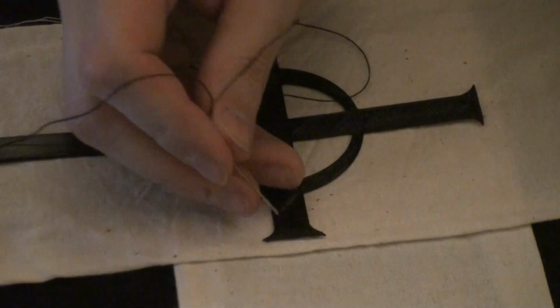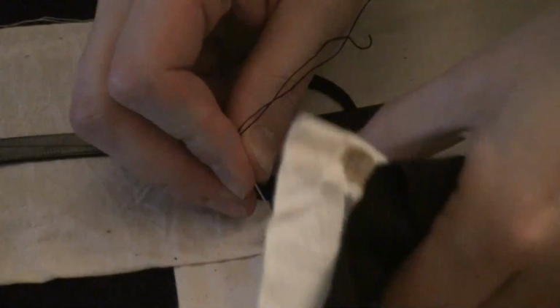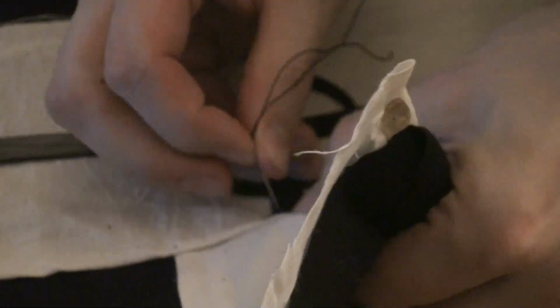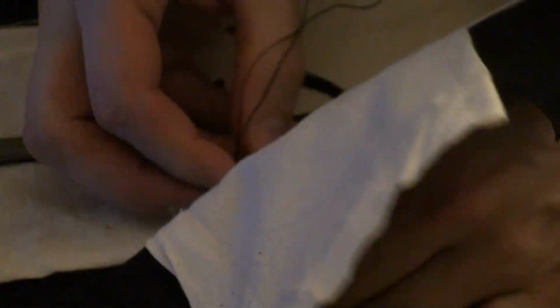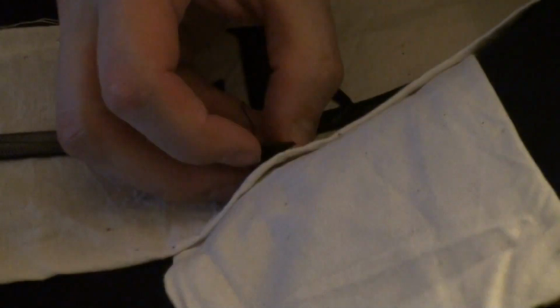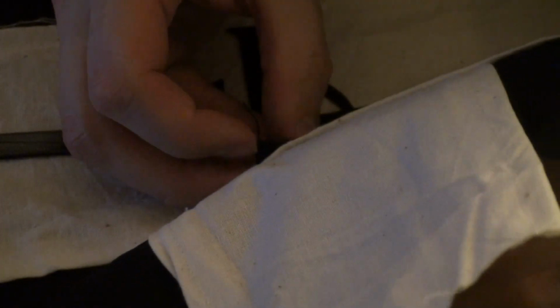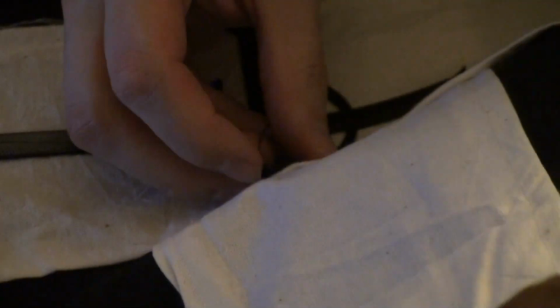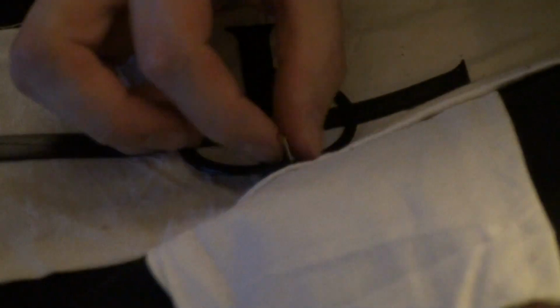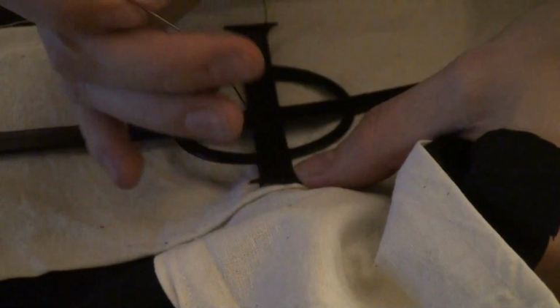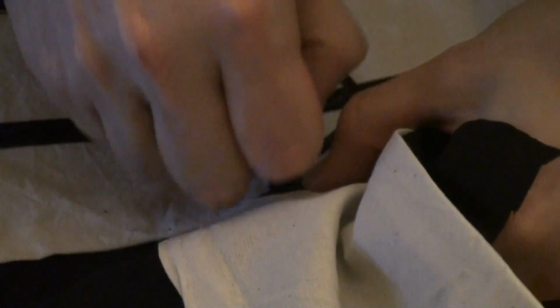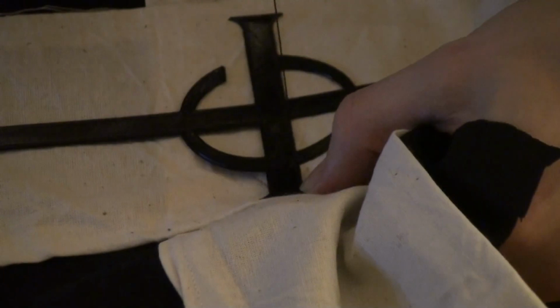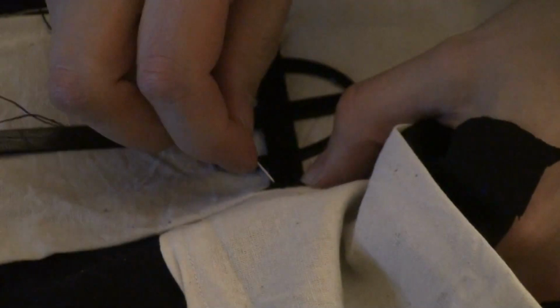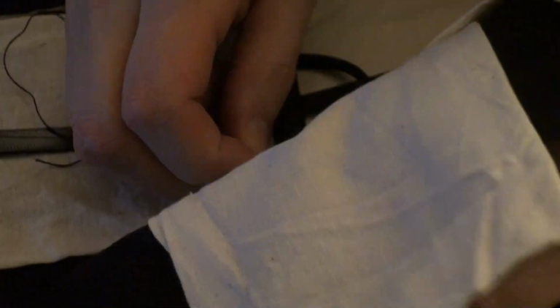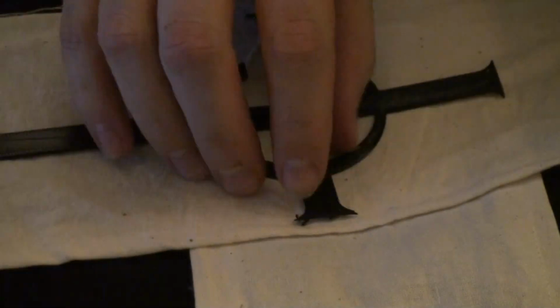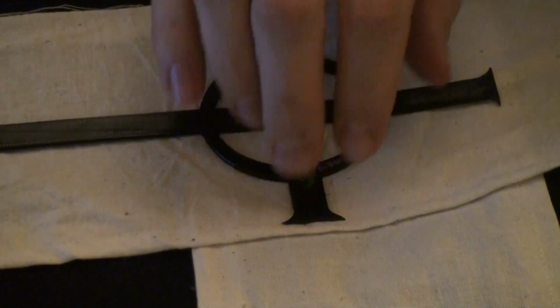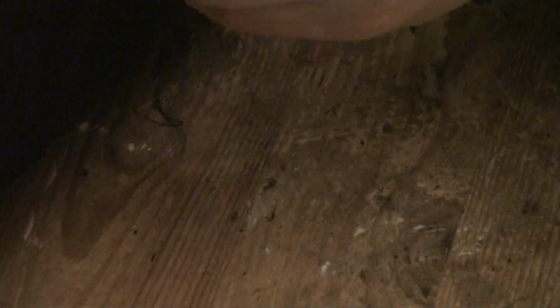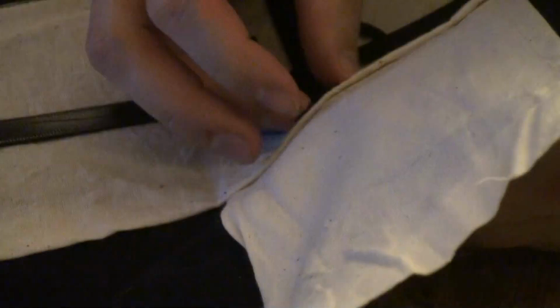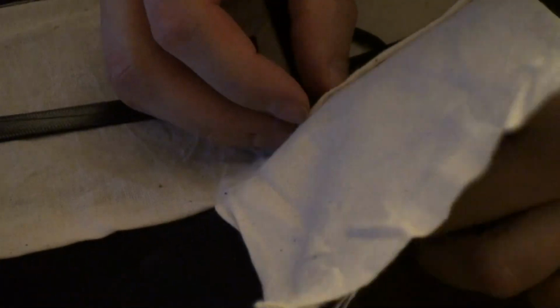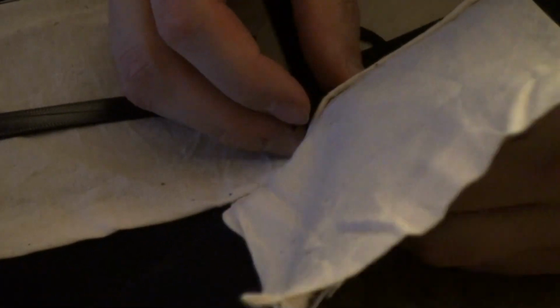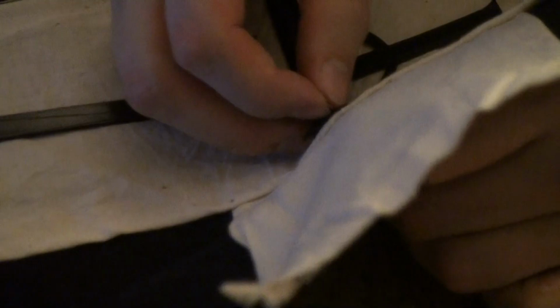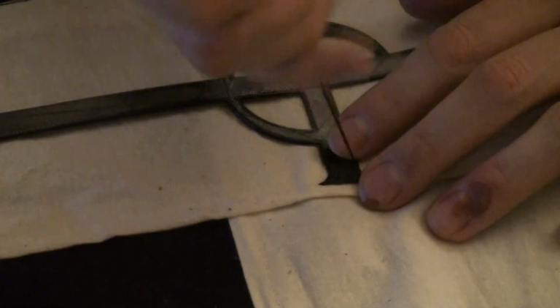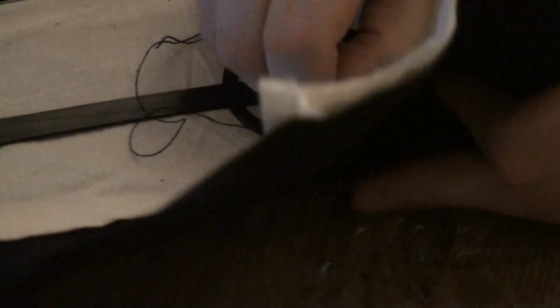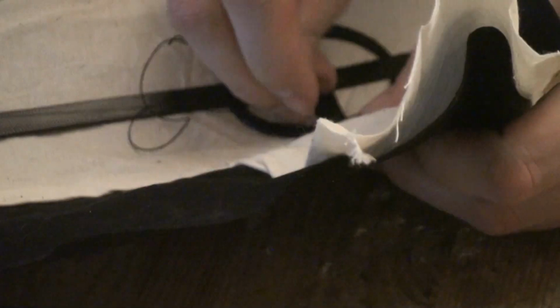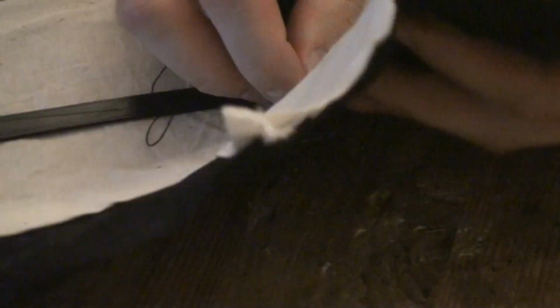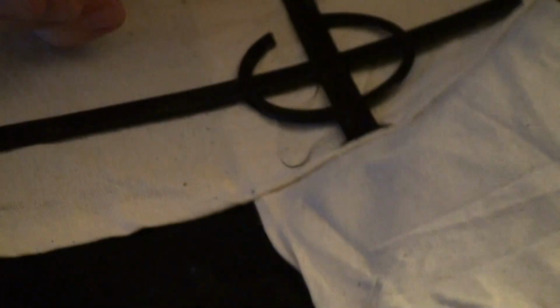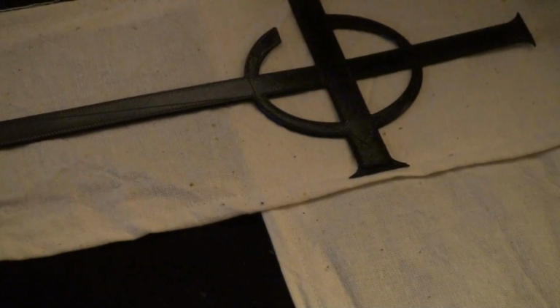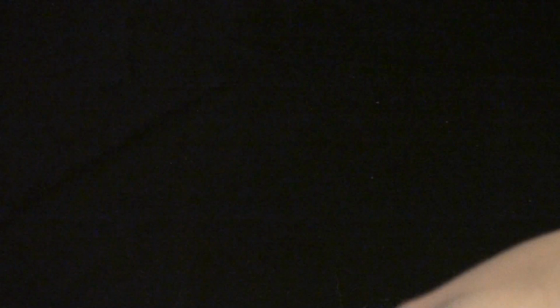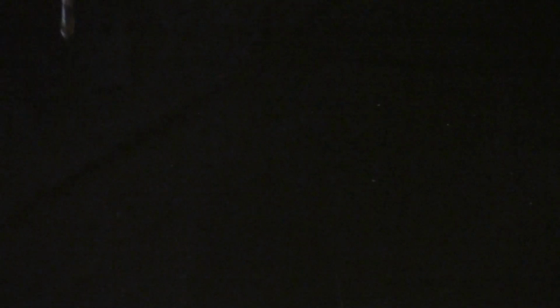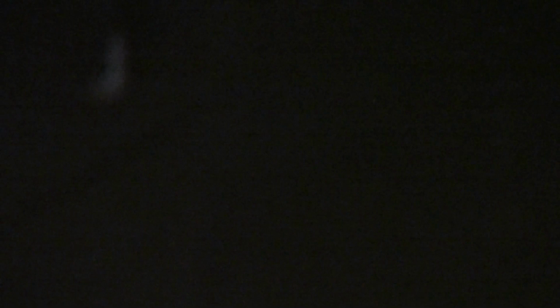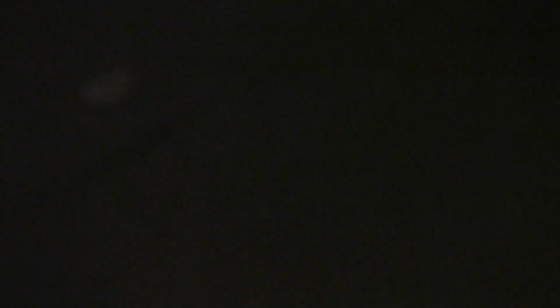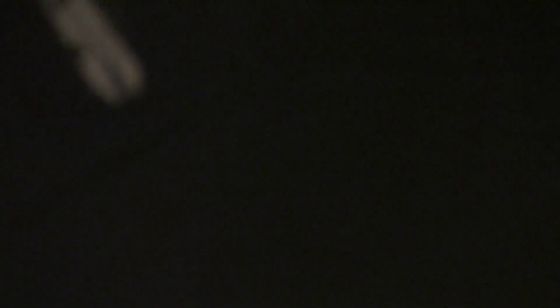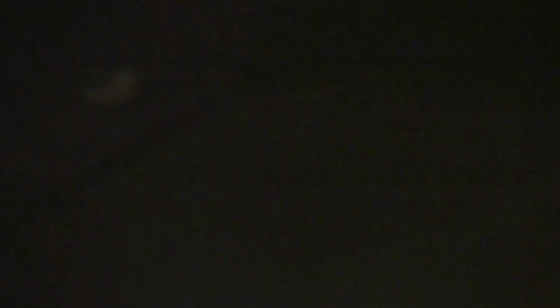You can also cut this out of foam if you don't have a 3D printer. It's not necessary, but I had to make a lot of small crosses for the rest of the dress.